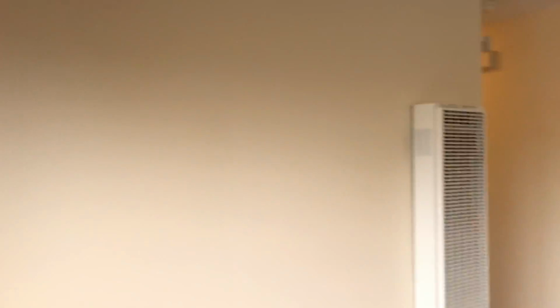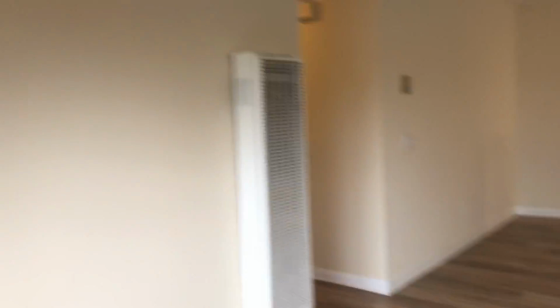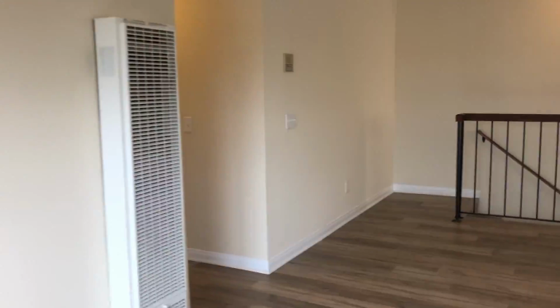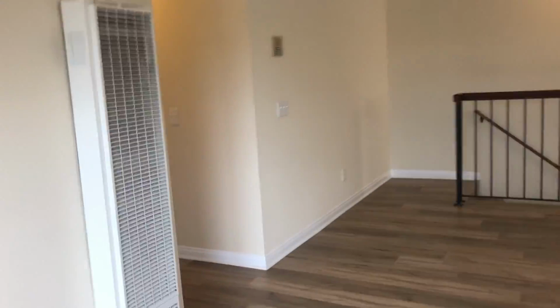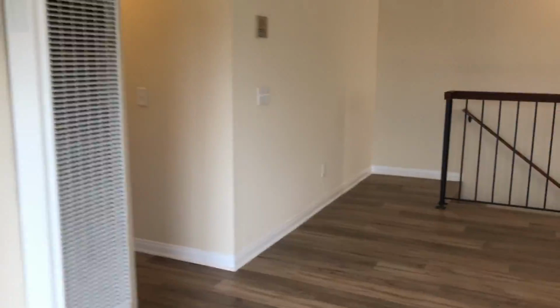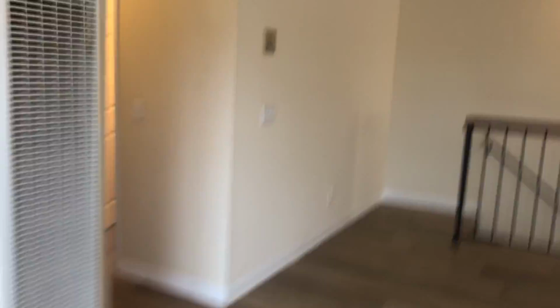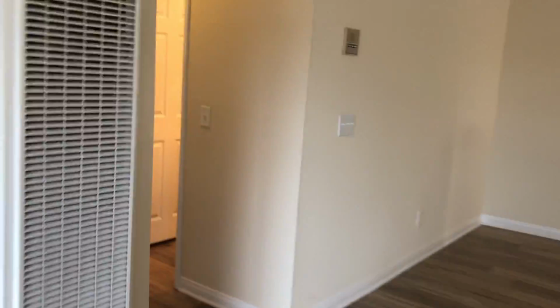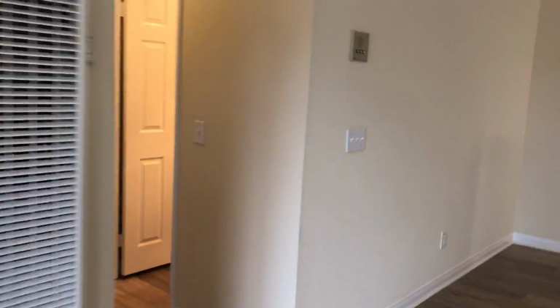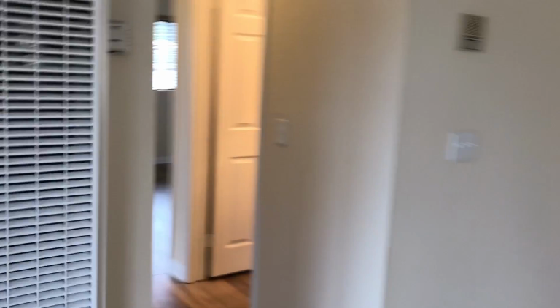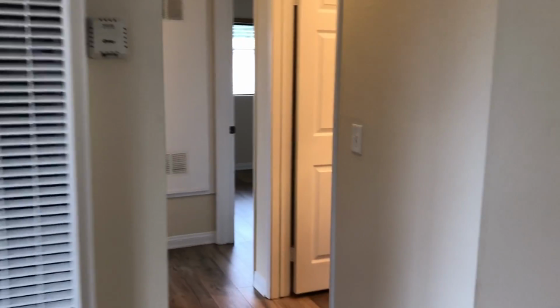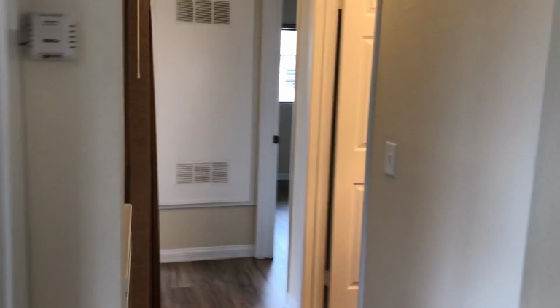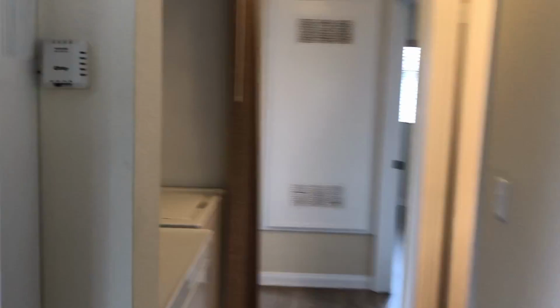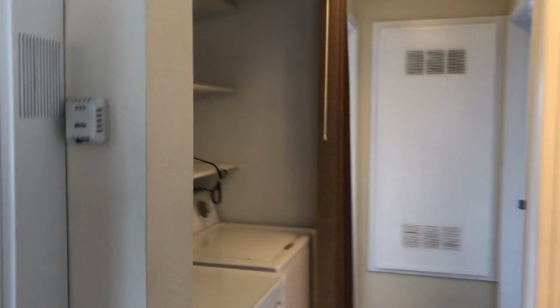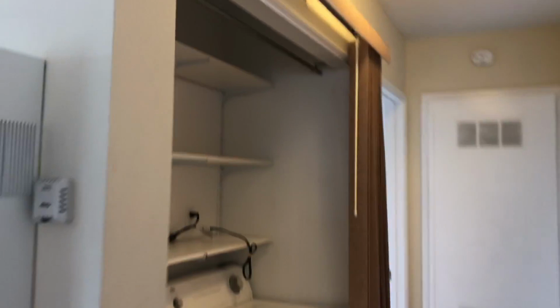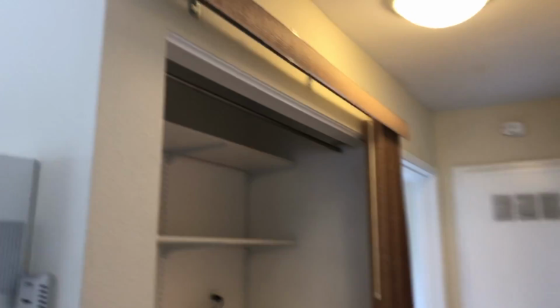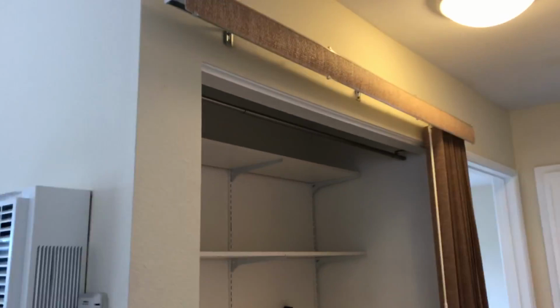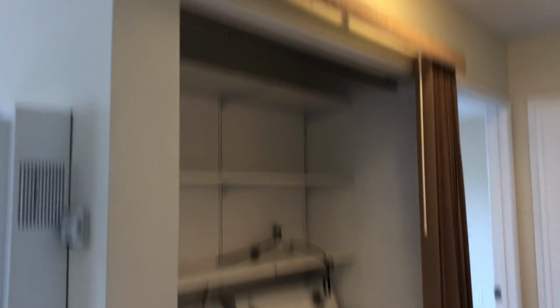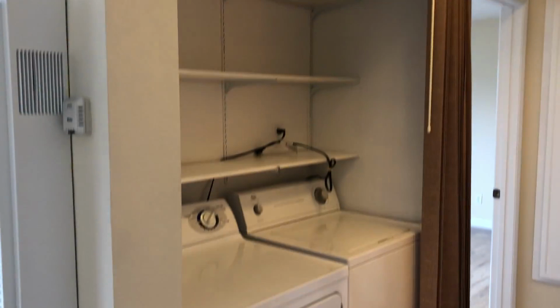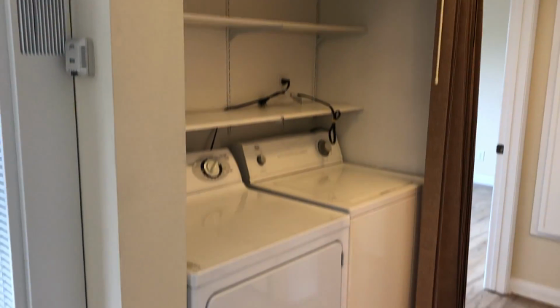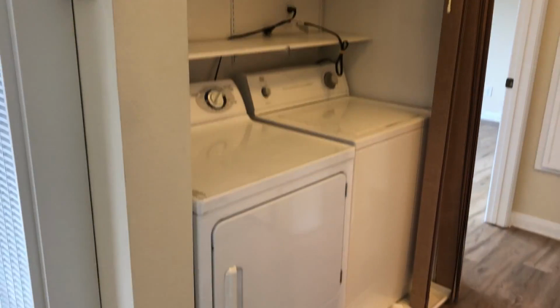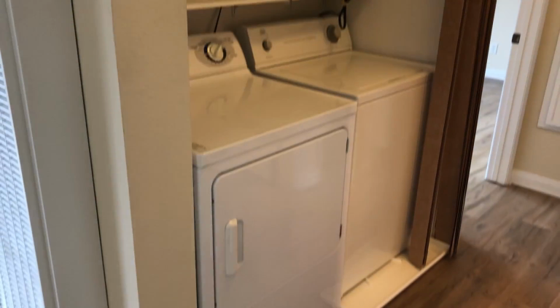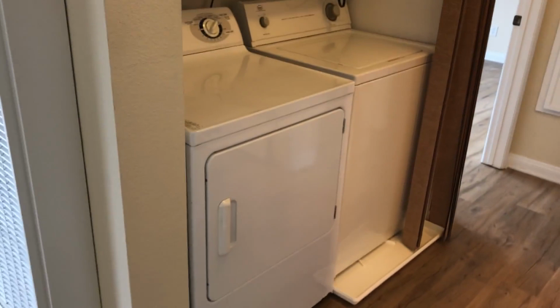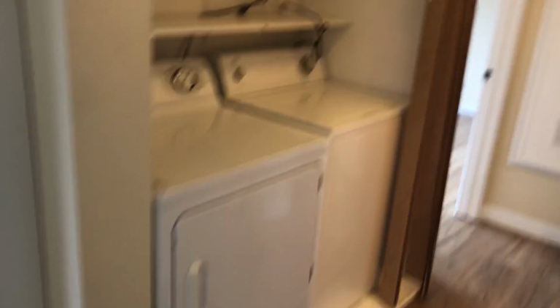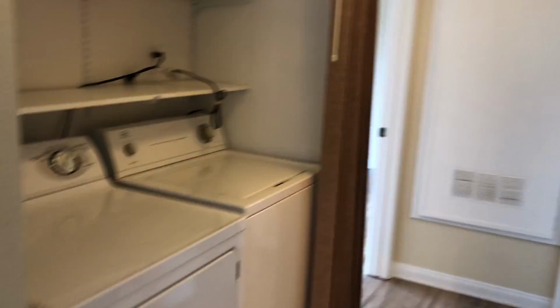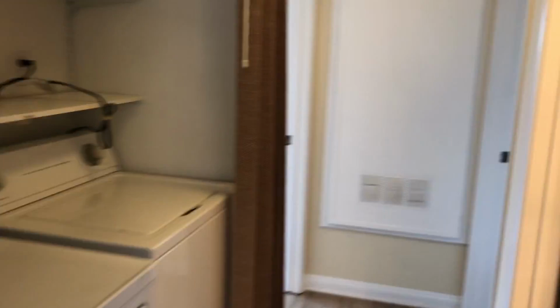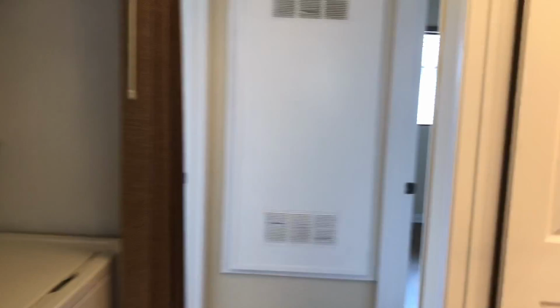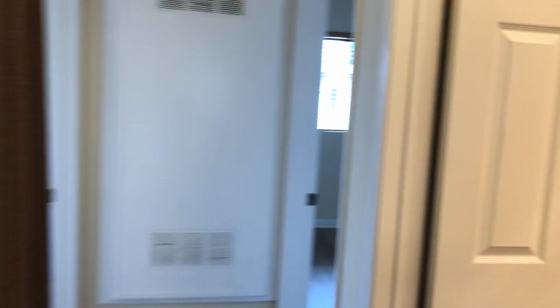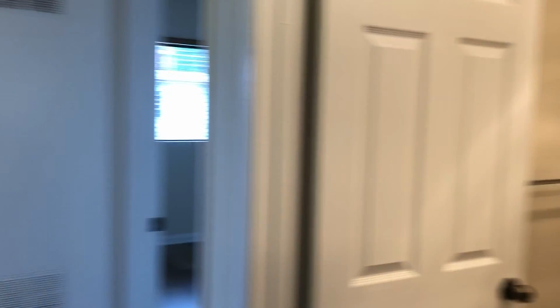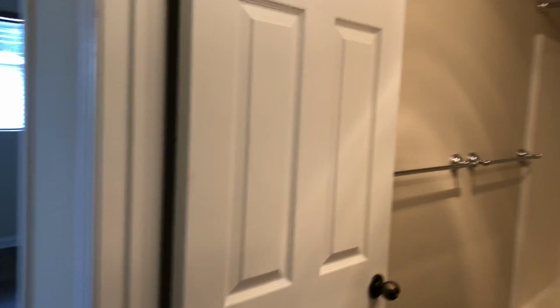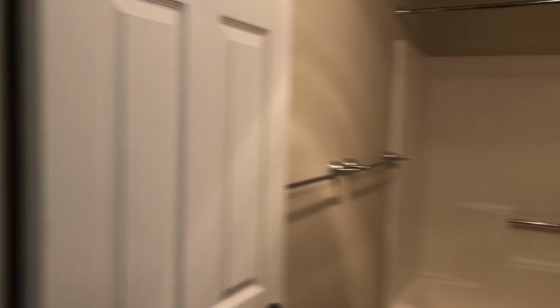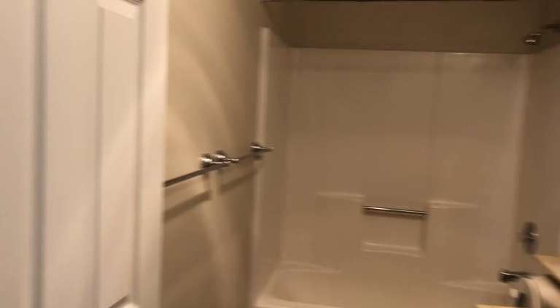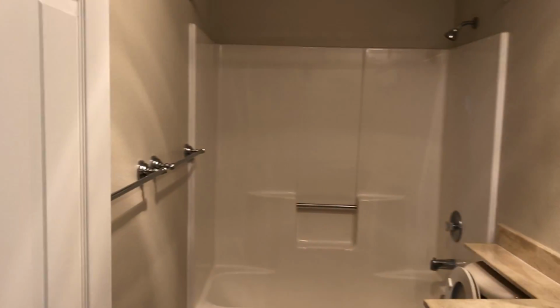And then as we head down the hall we'll first see laundry, and the guest bathroom.